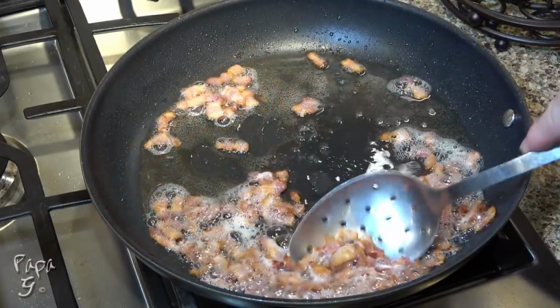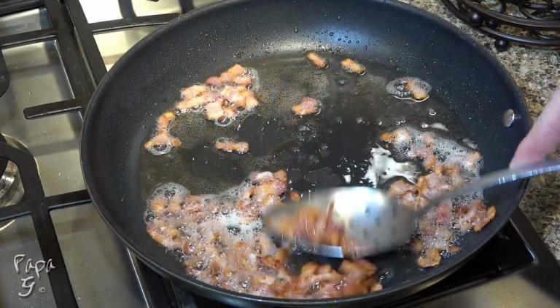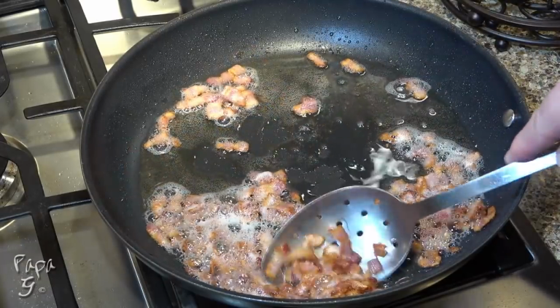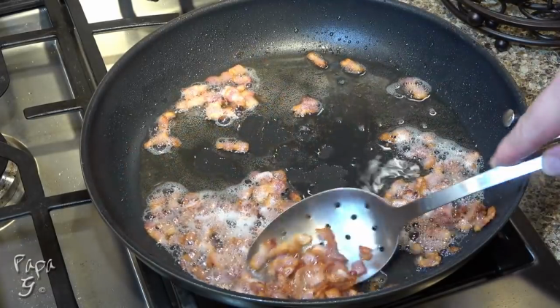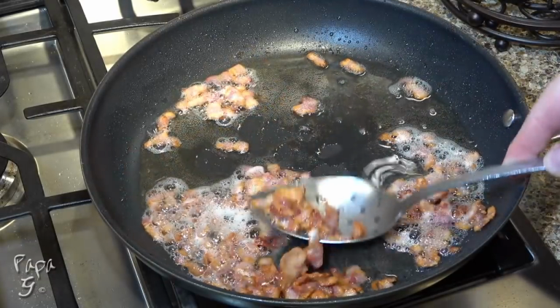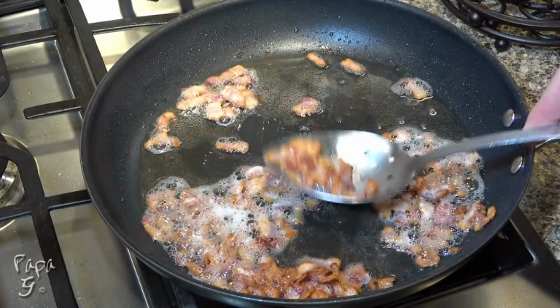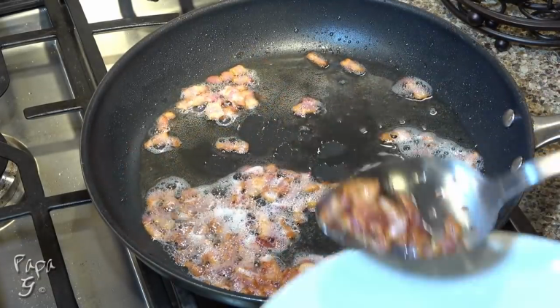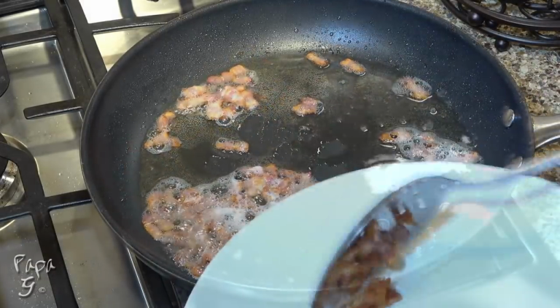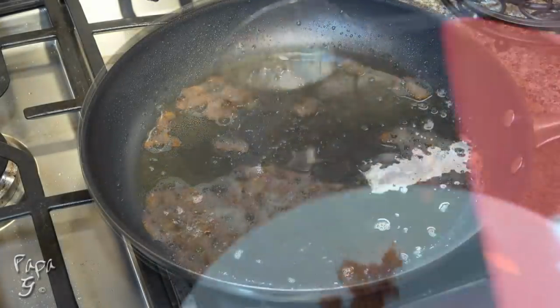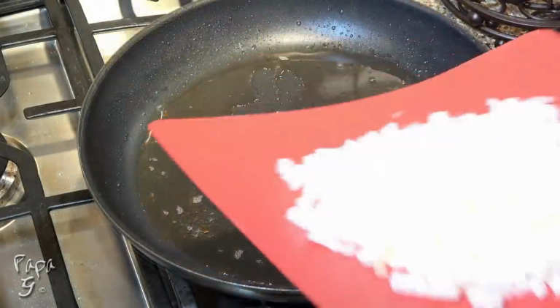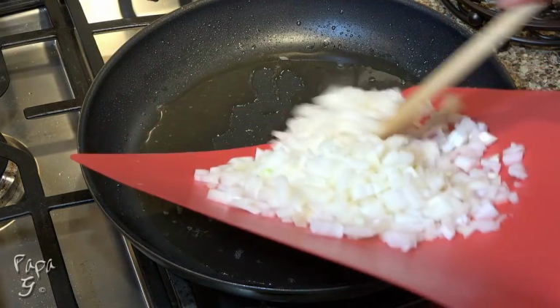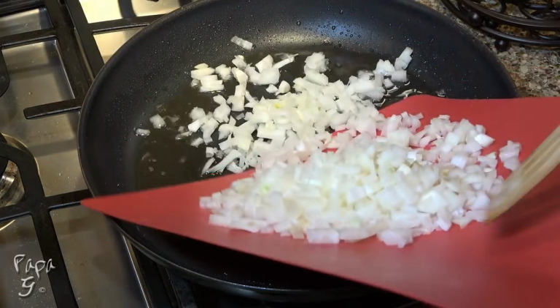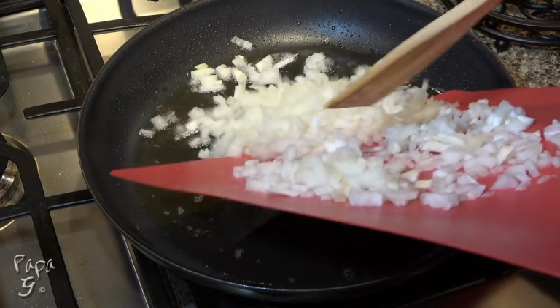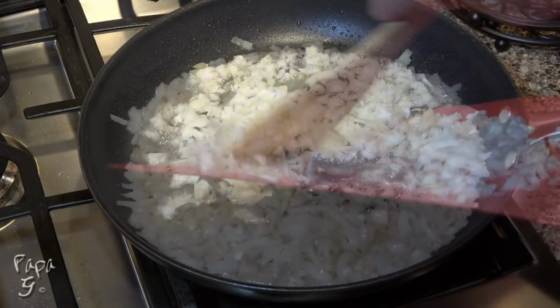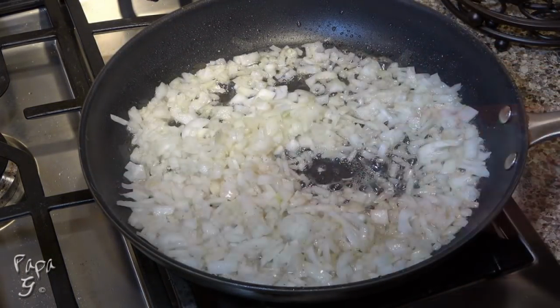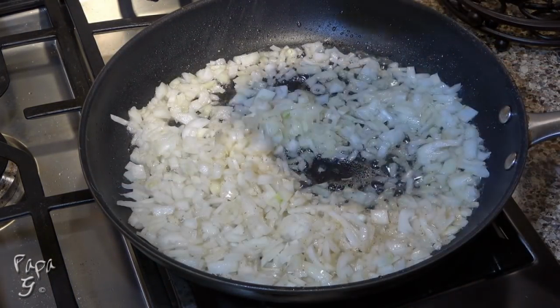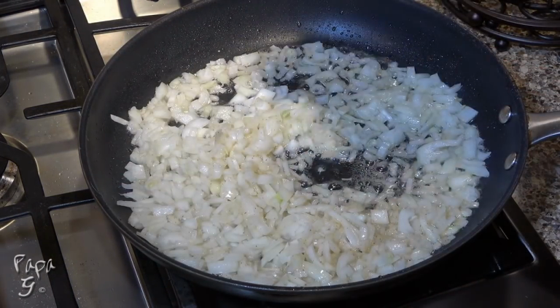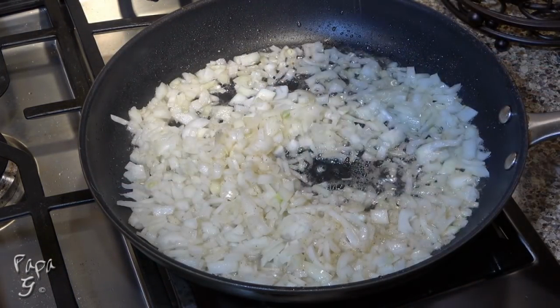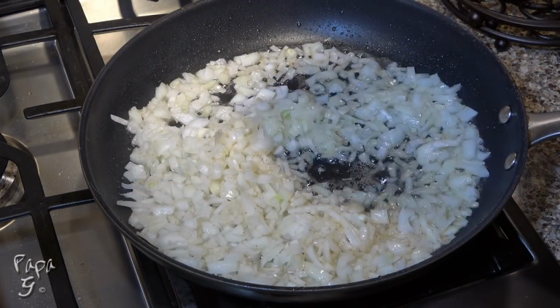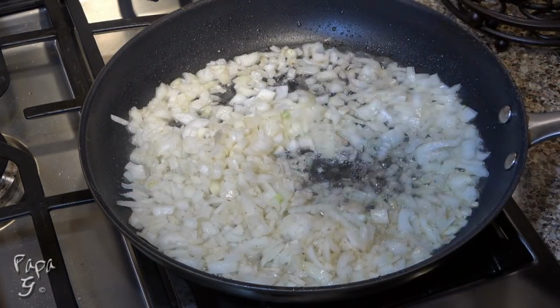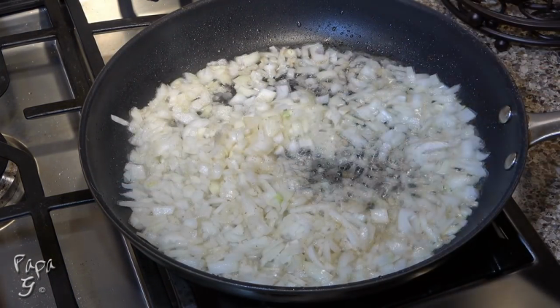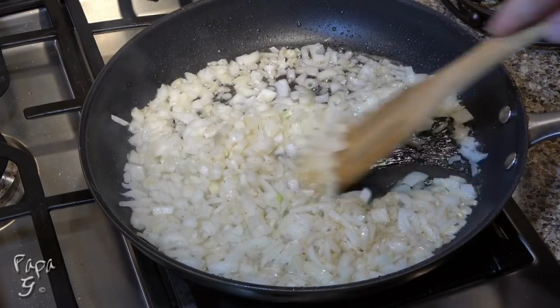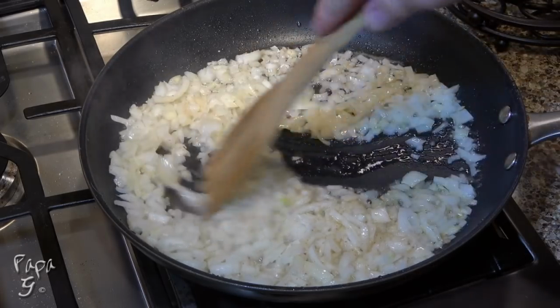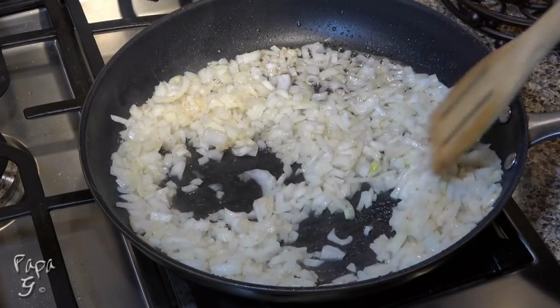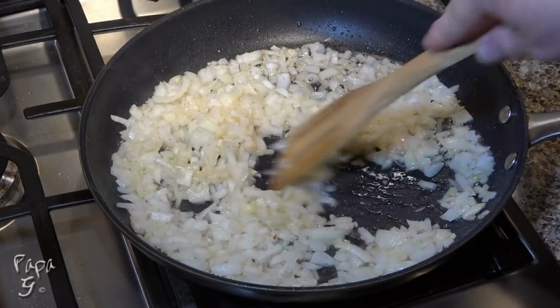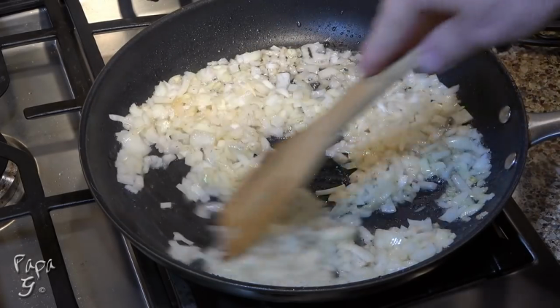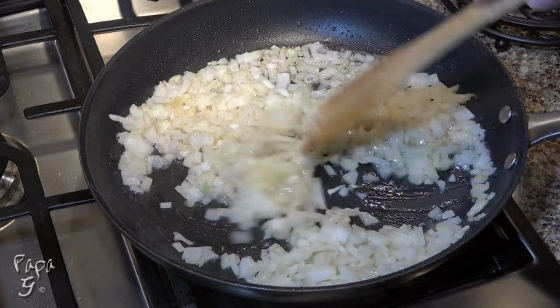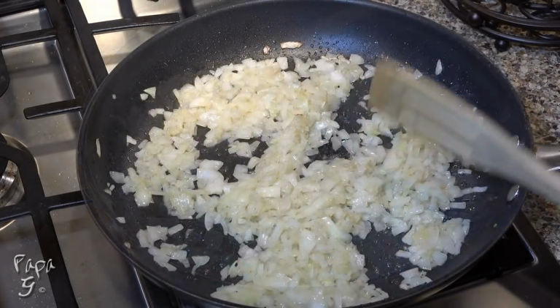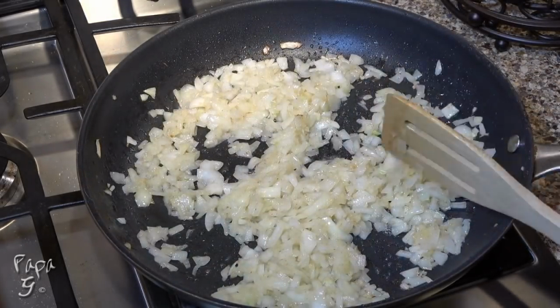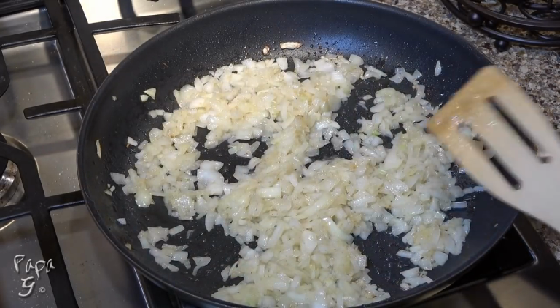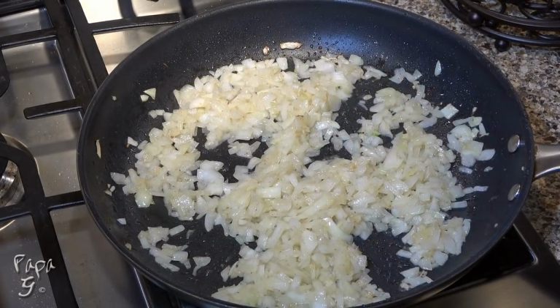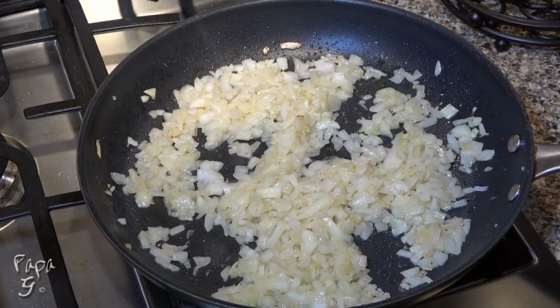Remove the bacon from the pan, leaving the rendered fat, and add one diced onion to the bacon fat. Add just a pinch of salt and stir and cook for about five minutes or until they become soft and translucent.